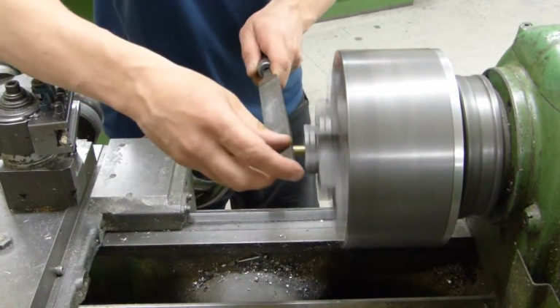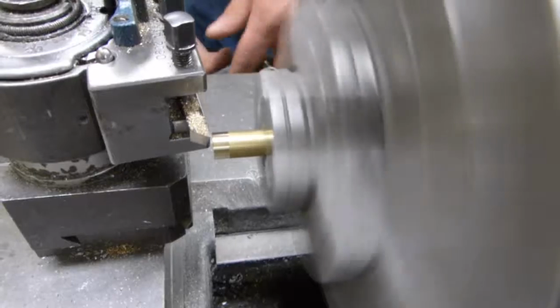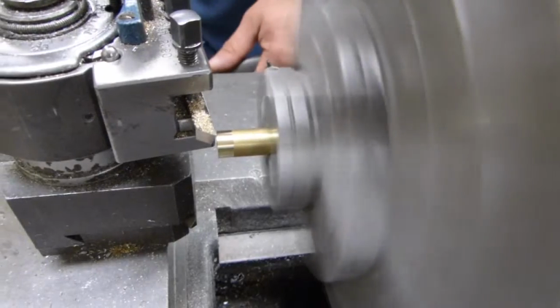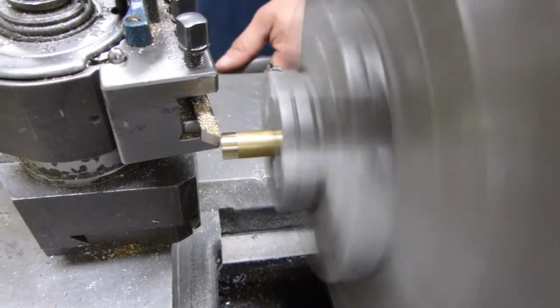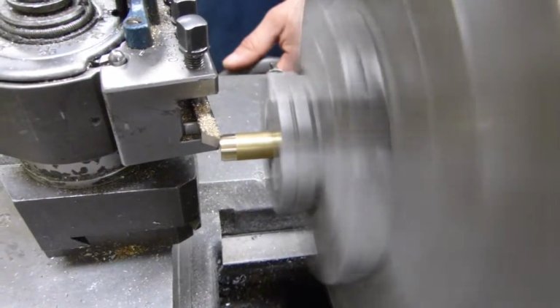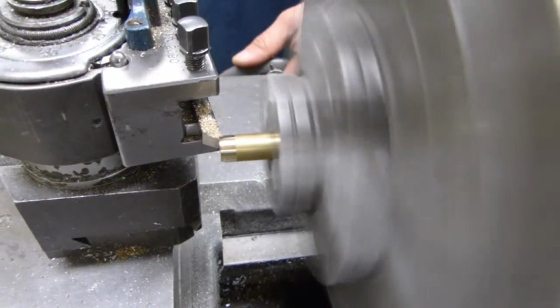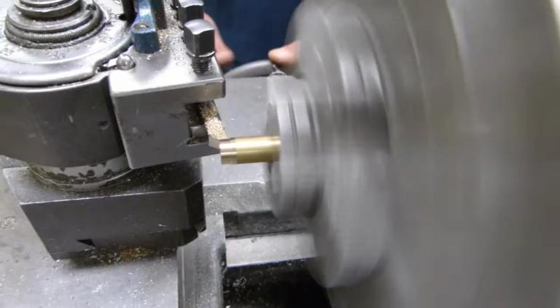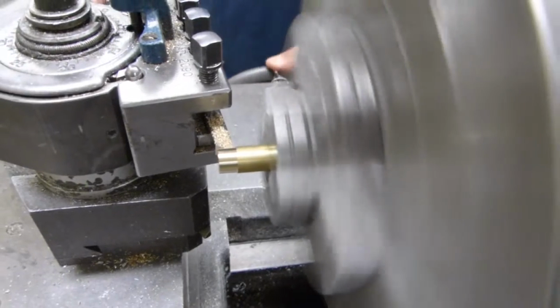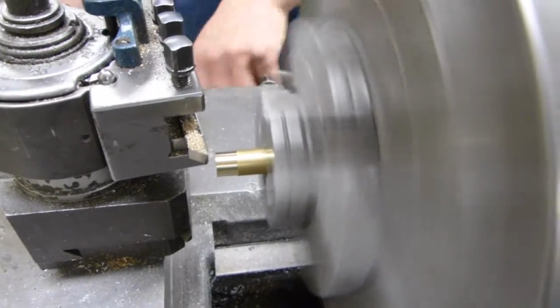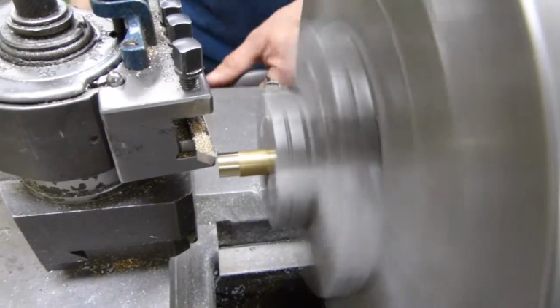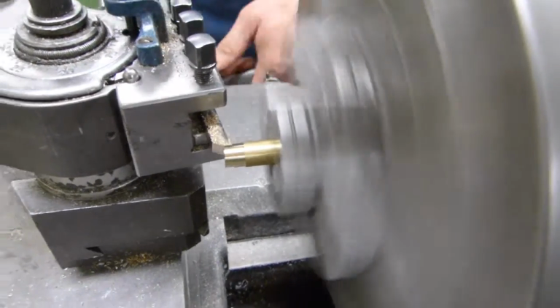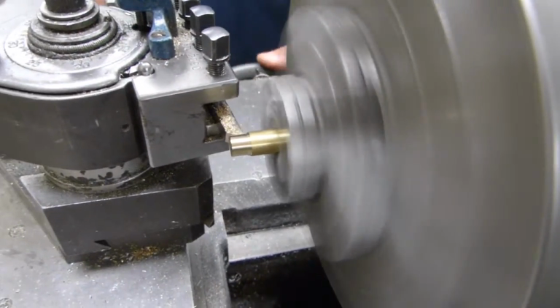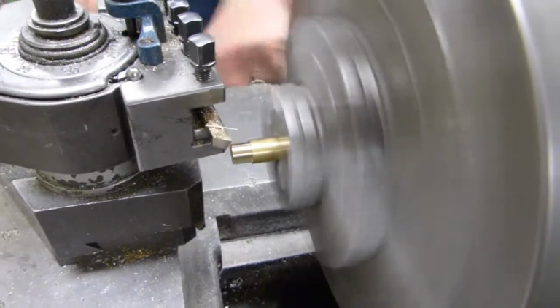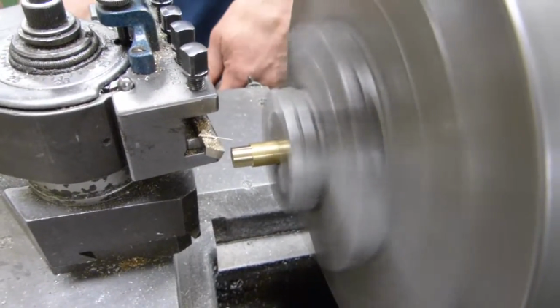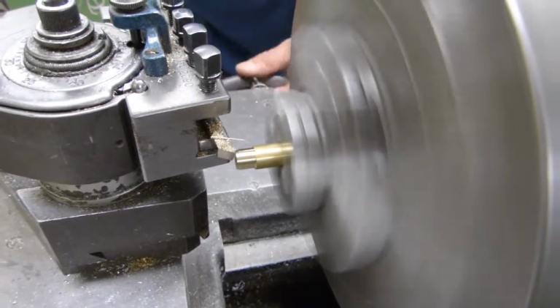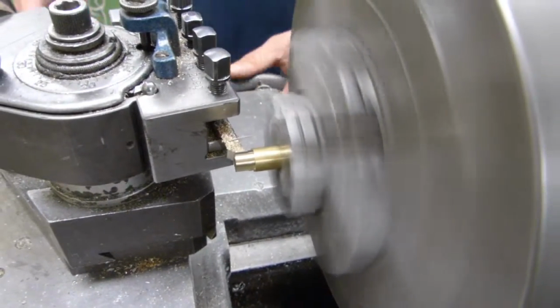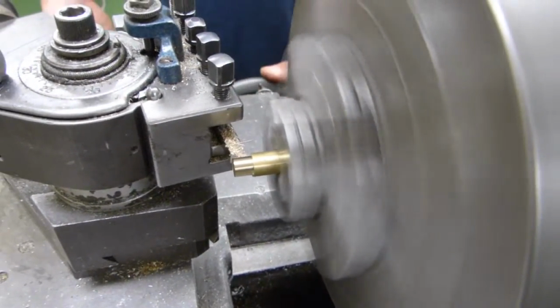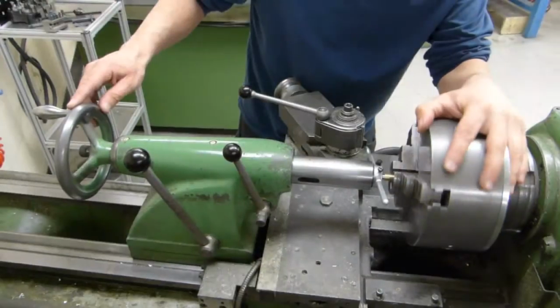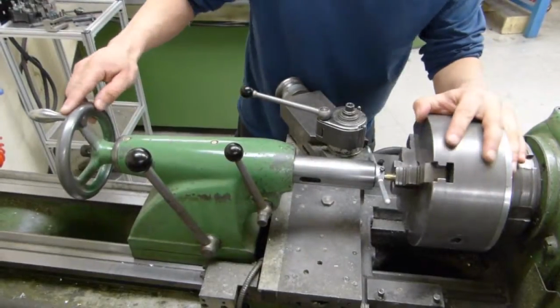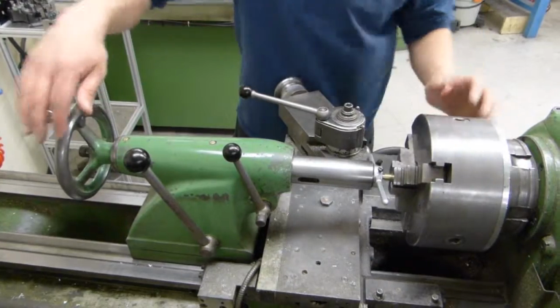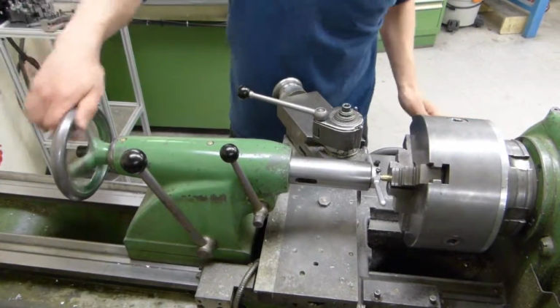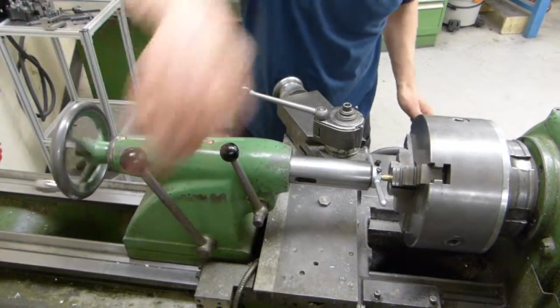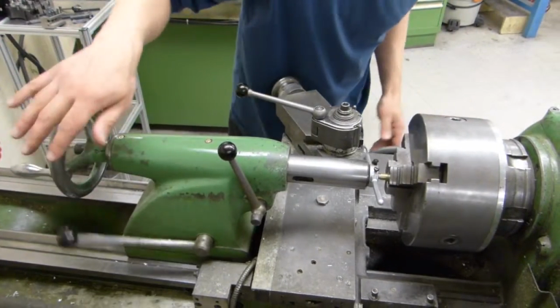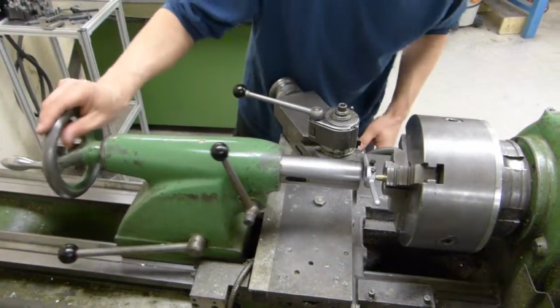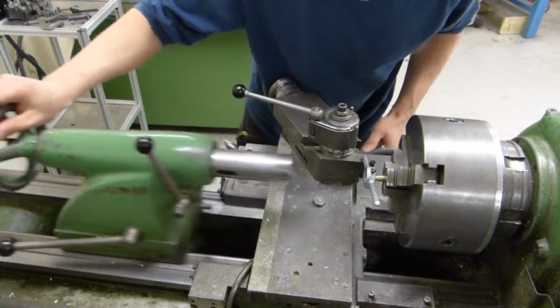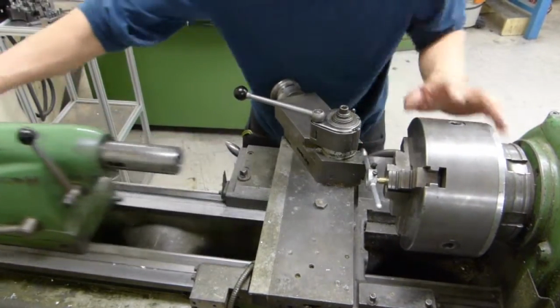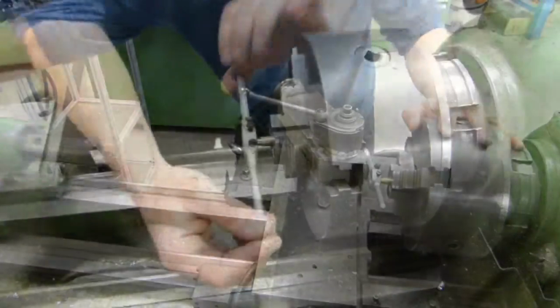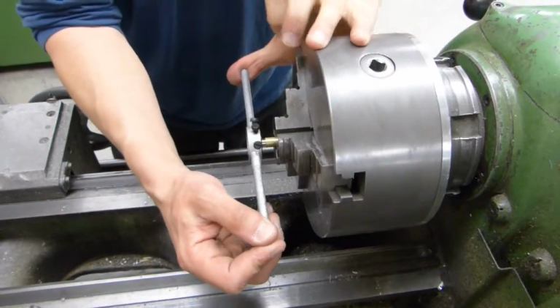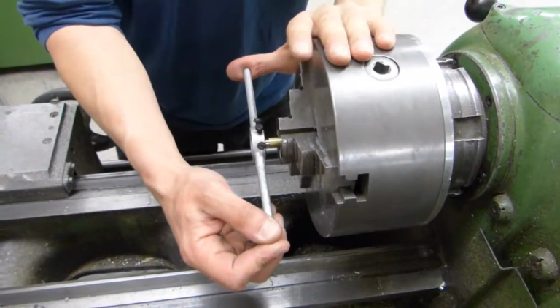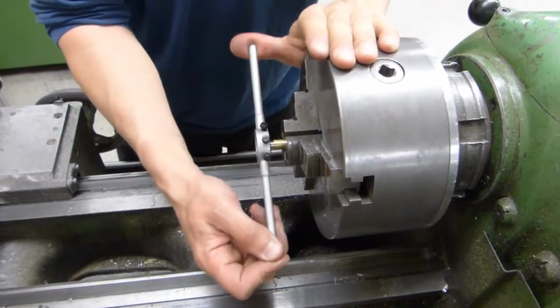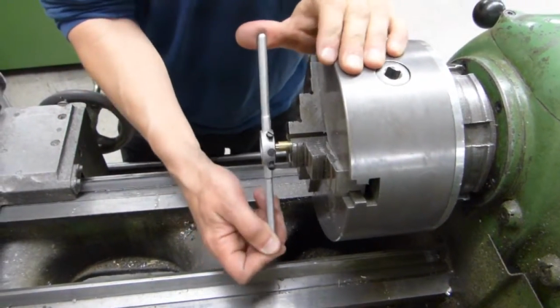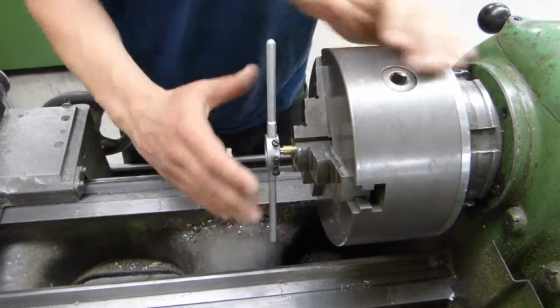Then you will turn one end down to a smaller diameter, and you will use the tailstock and carriage to perfectly align the die and cut threads on this end of your part.